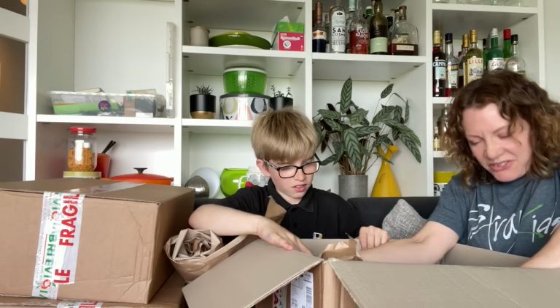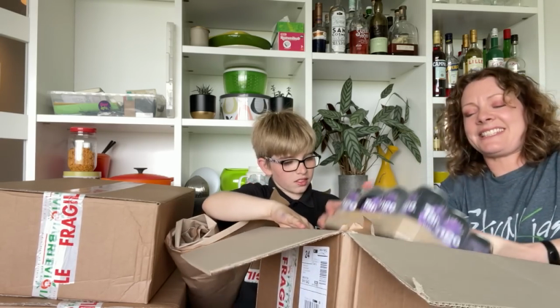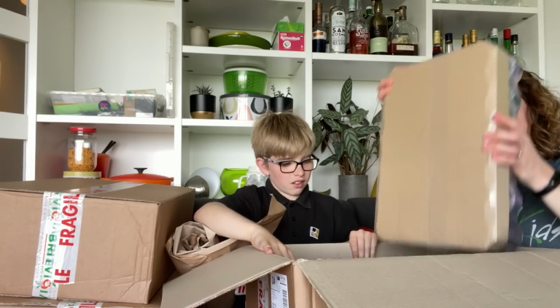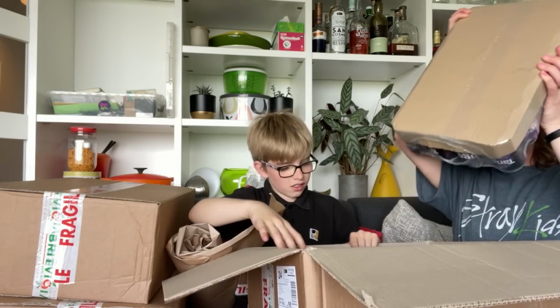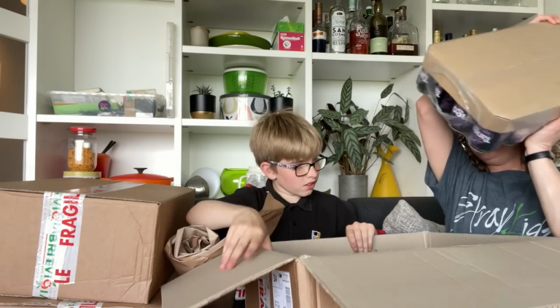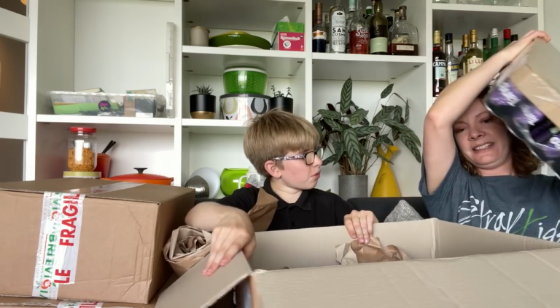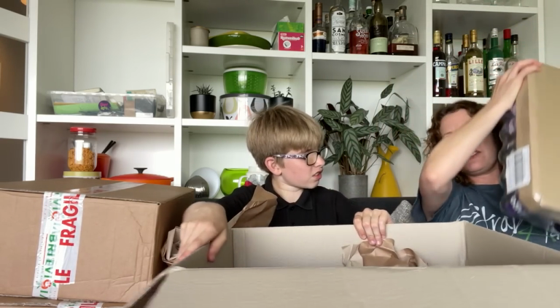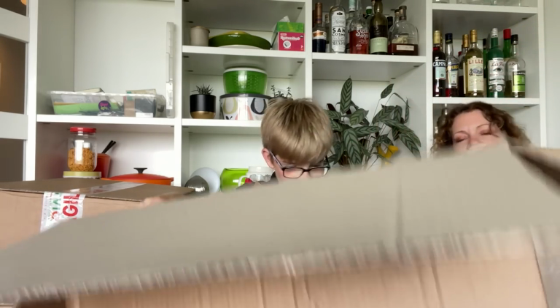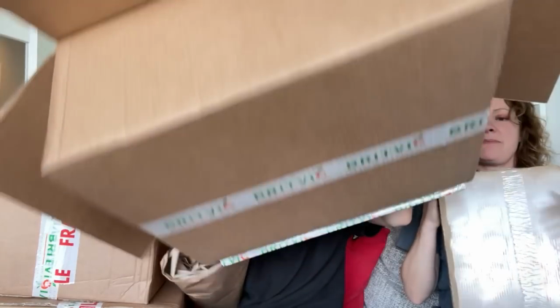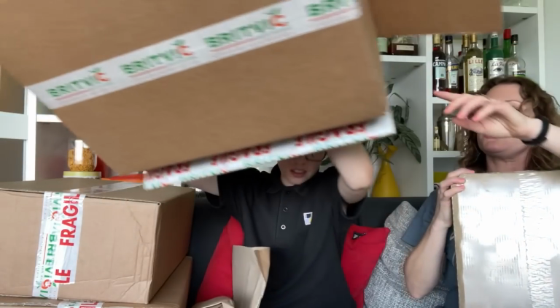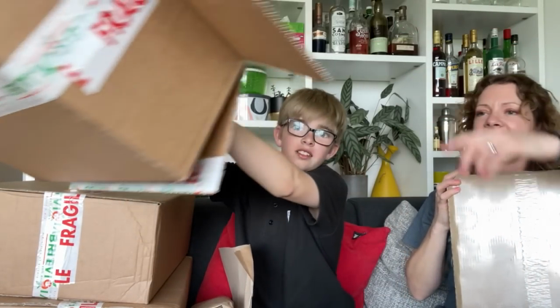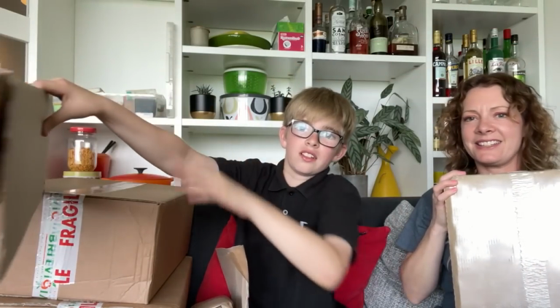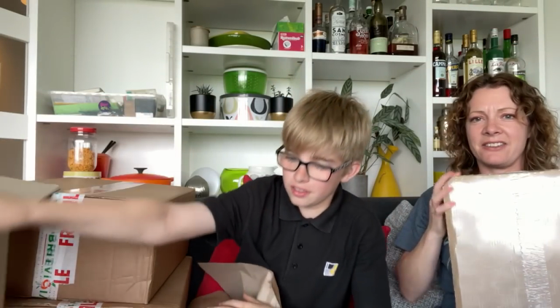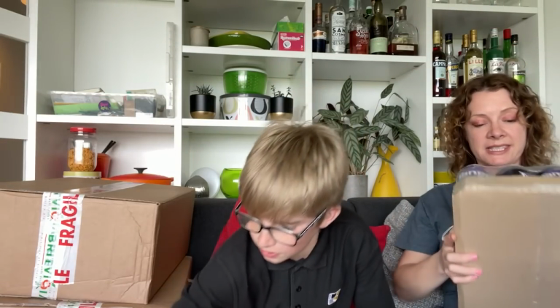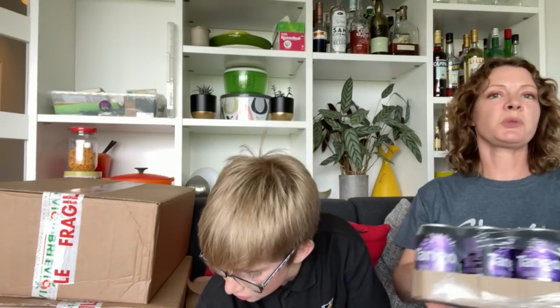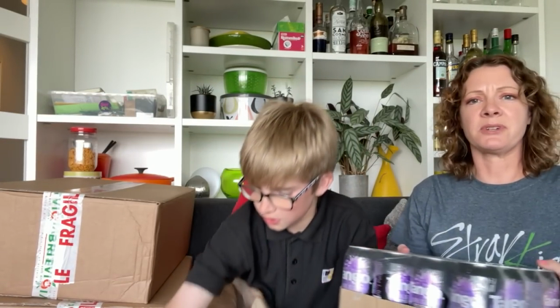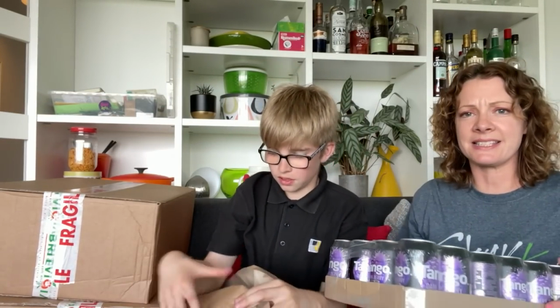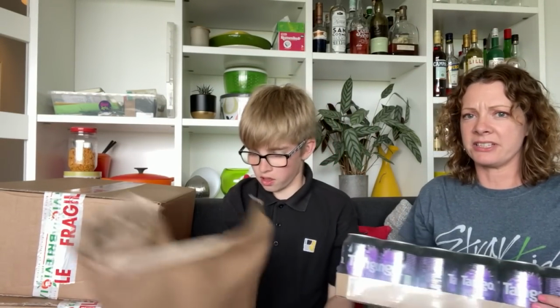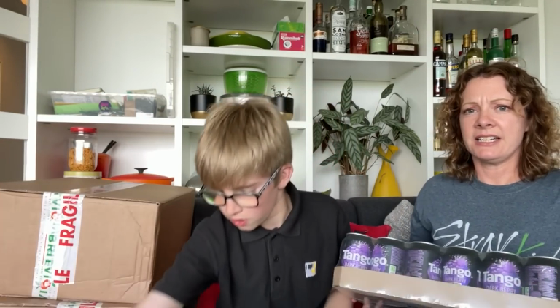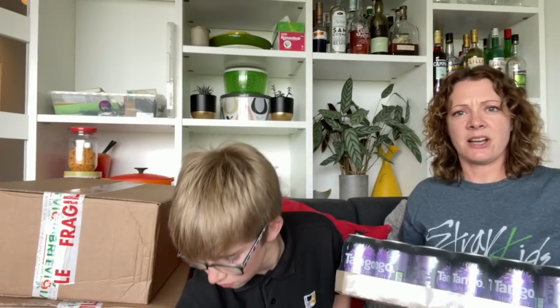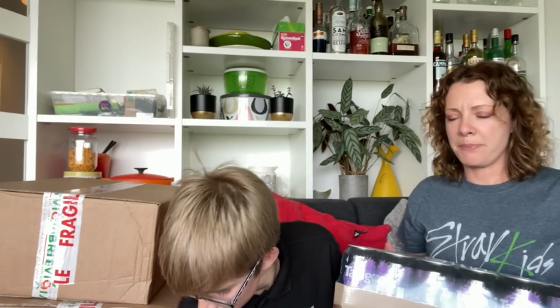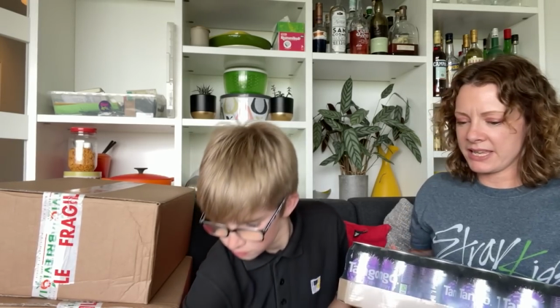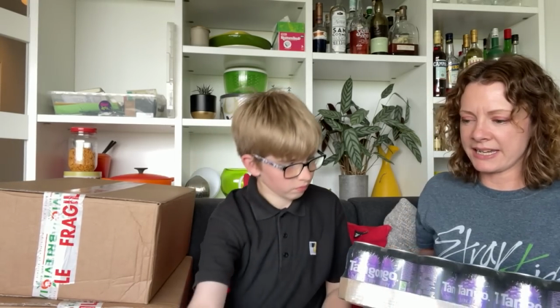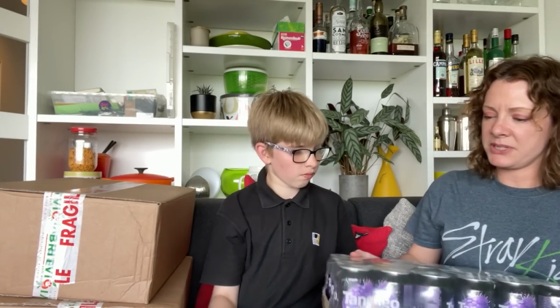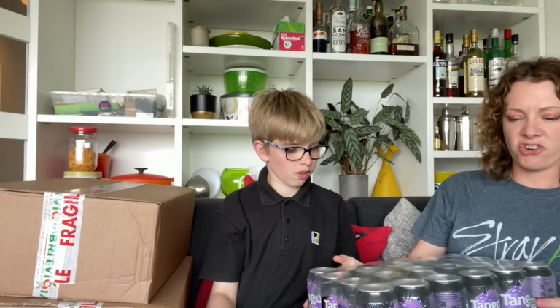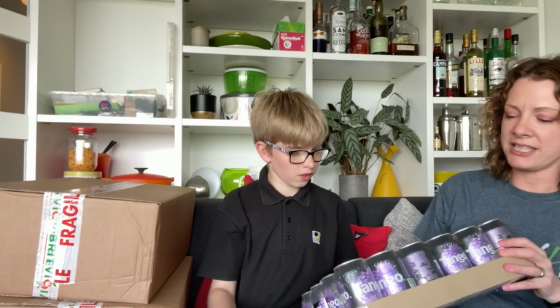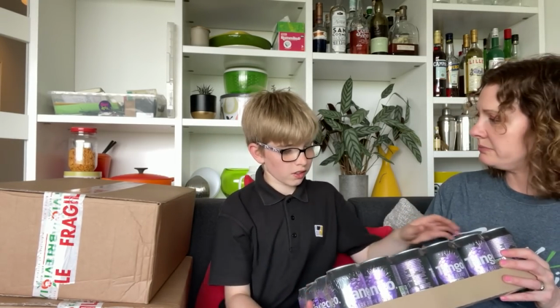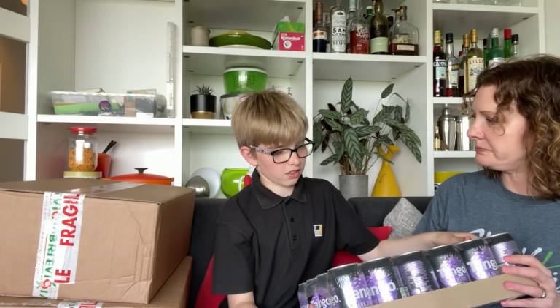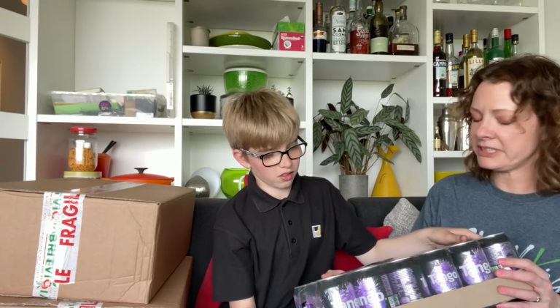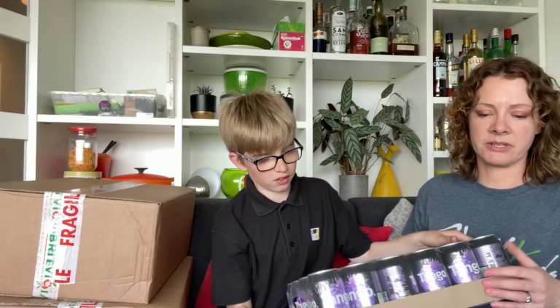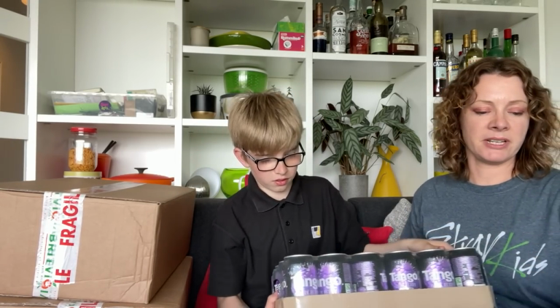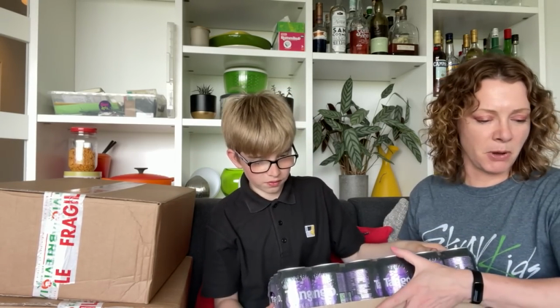There we go, show me a bit. So, 24 cans of Darkberry Tango which I haven't tried yet. Is it good? Yeah, it's good. Nice. Okay, brilliant. Let's pop it open. You ready? Oh, good point — it's a glass table. Just put it over here.